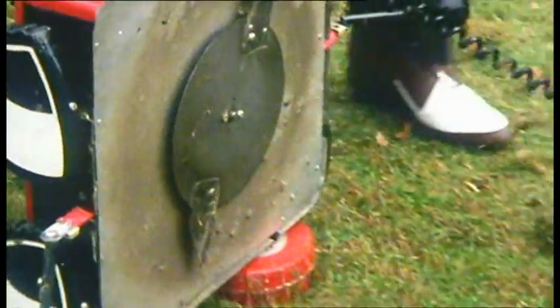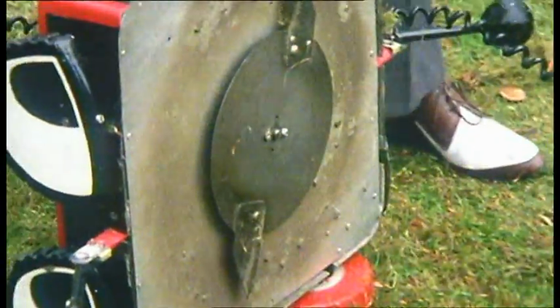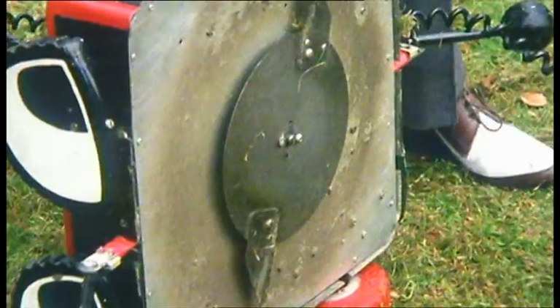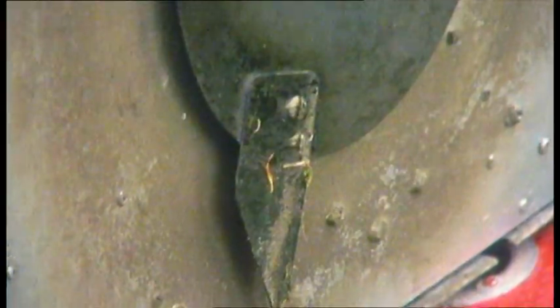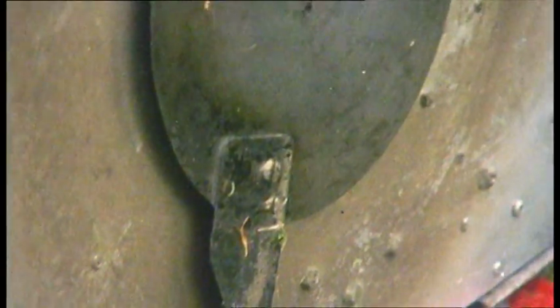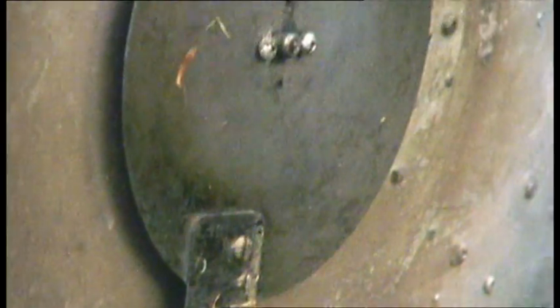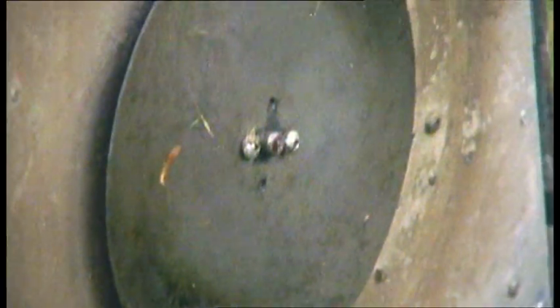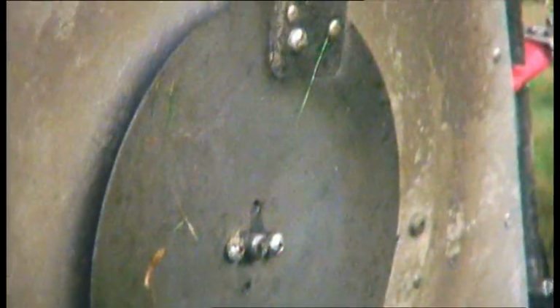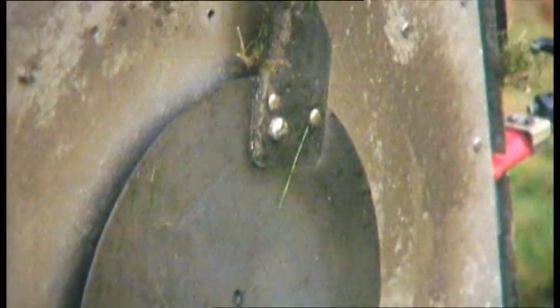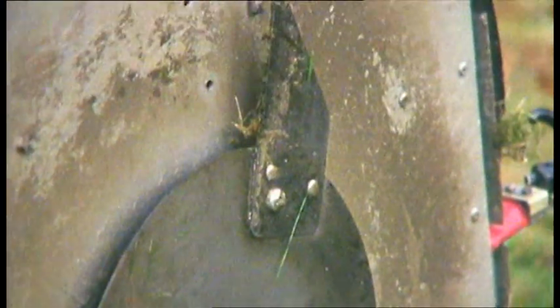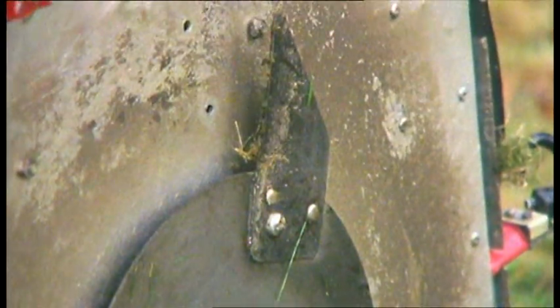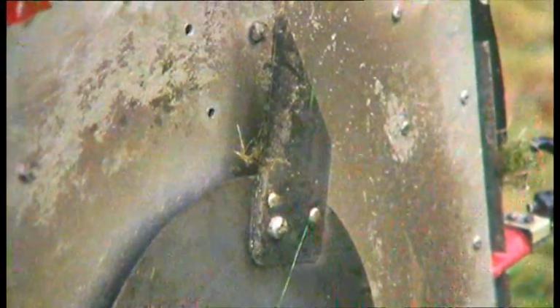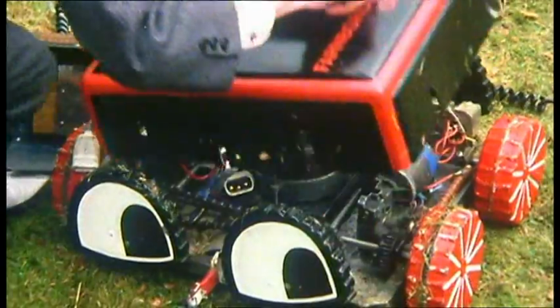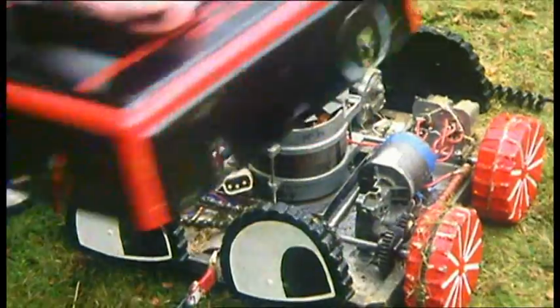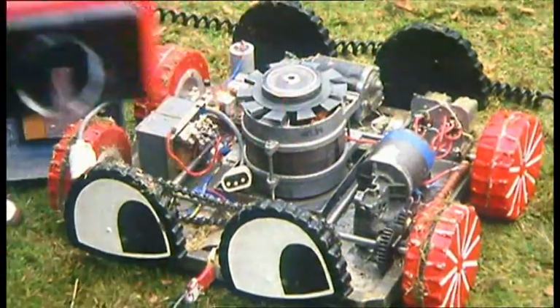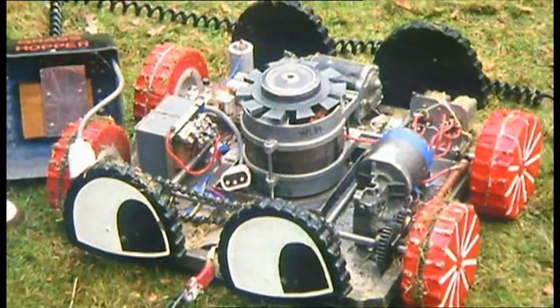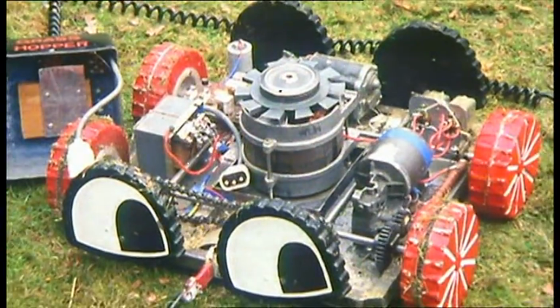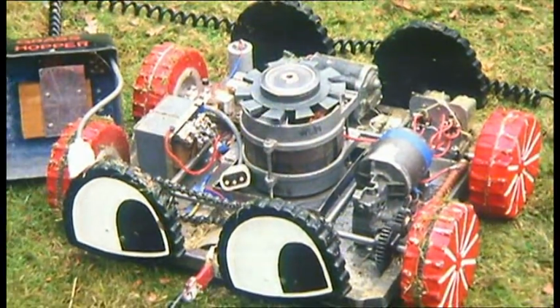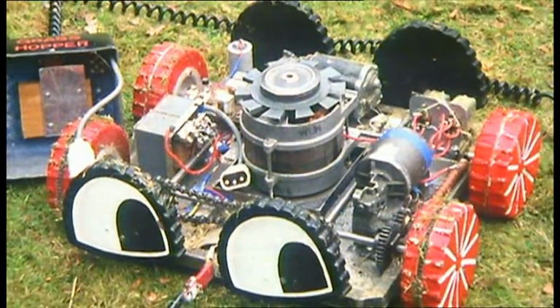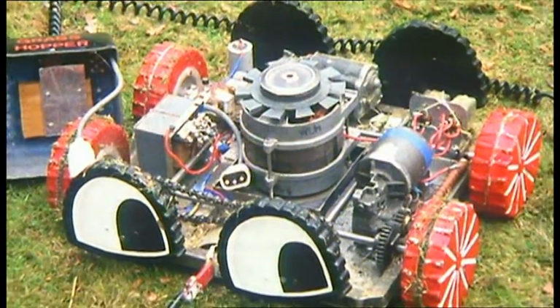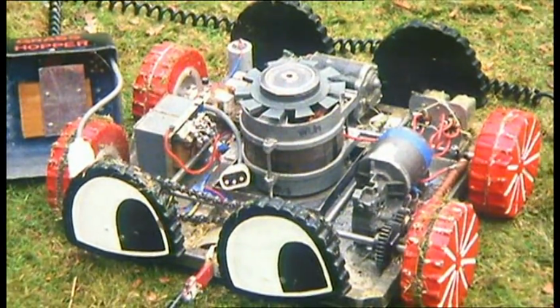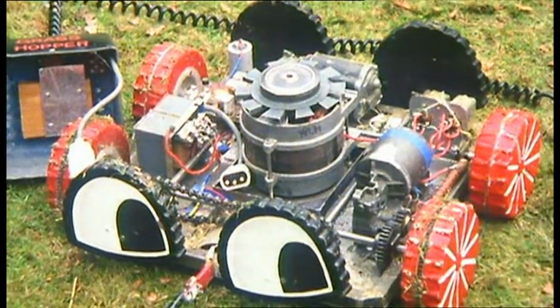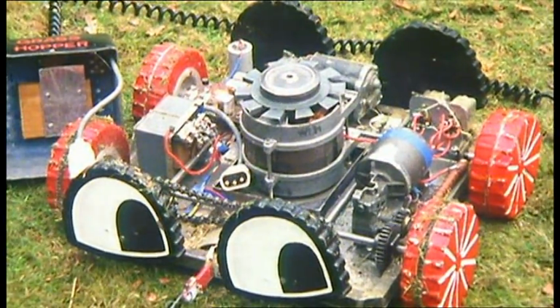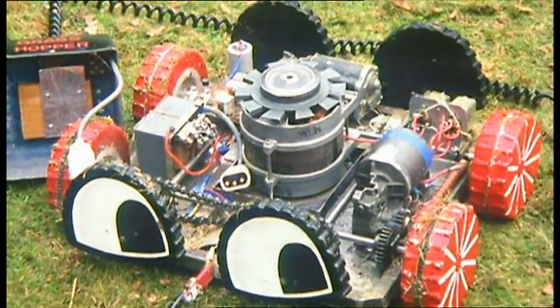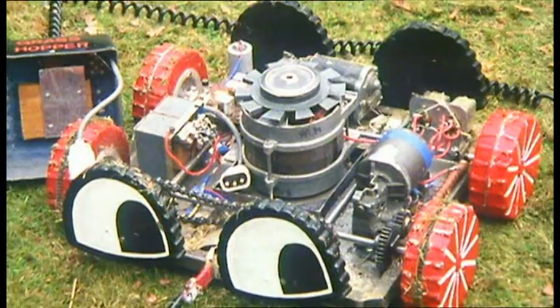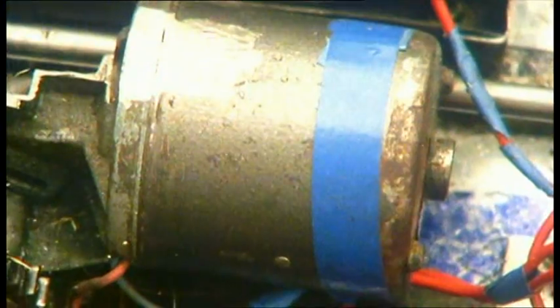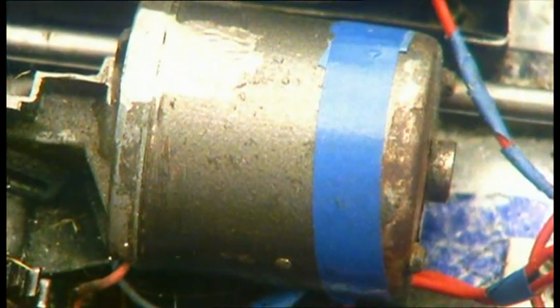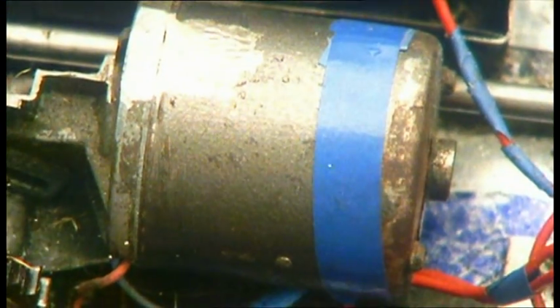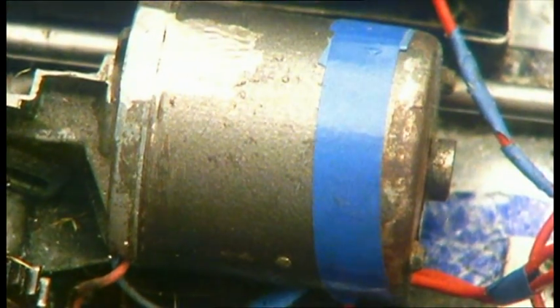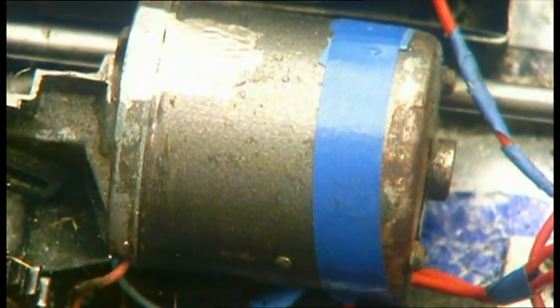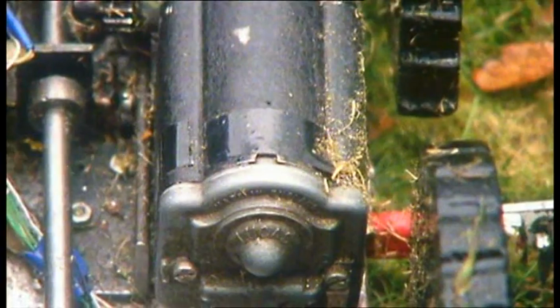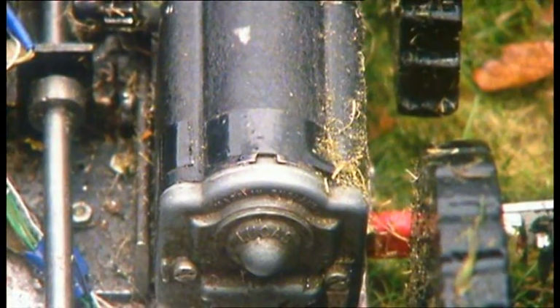The motor, powered by mains electricity, cuts the grass with standard rotary blades. They're driven by this central motor, rescued from an old washing machine. There are two other motors: this one drives the wheels, this one the eyes.